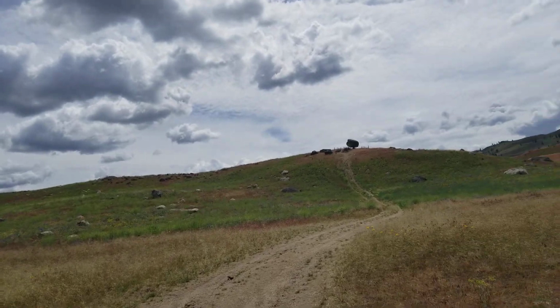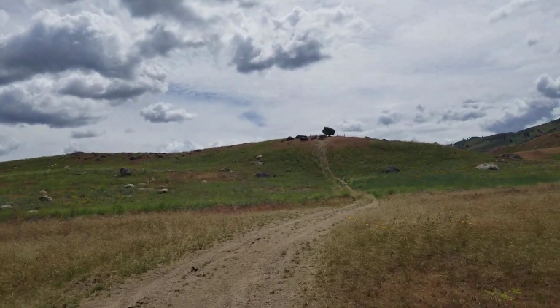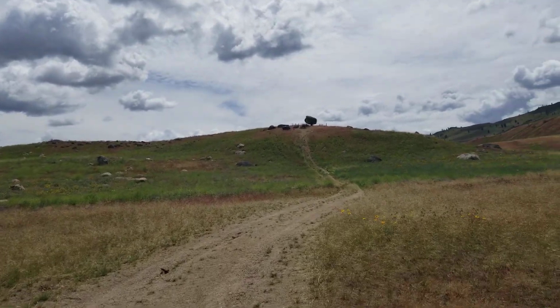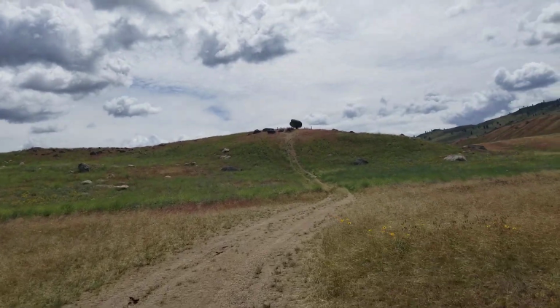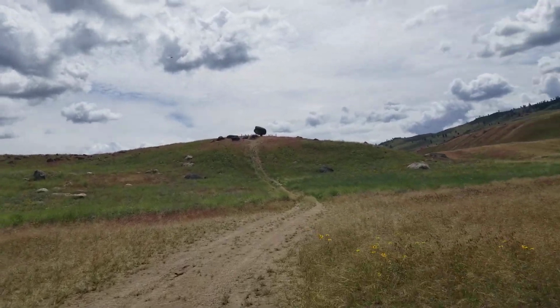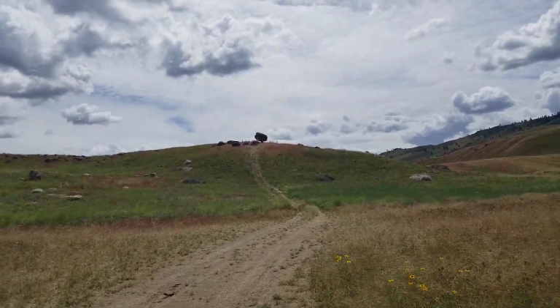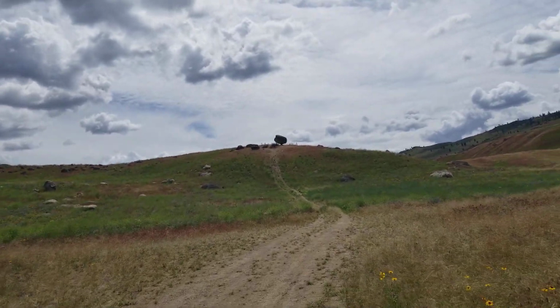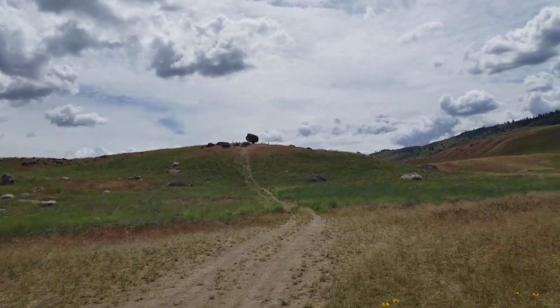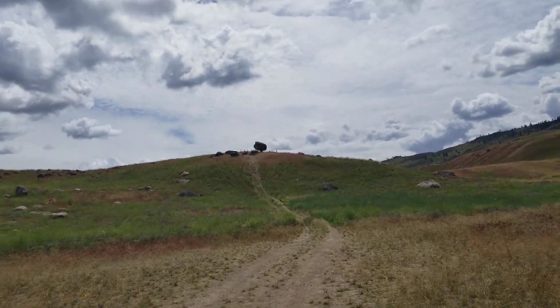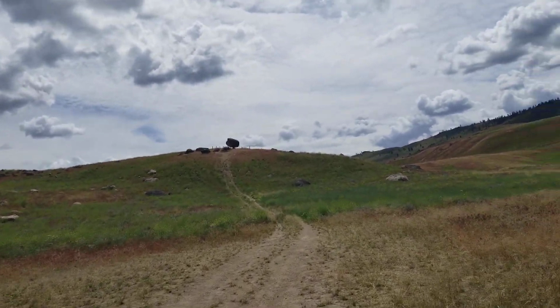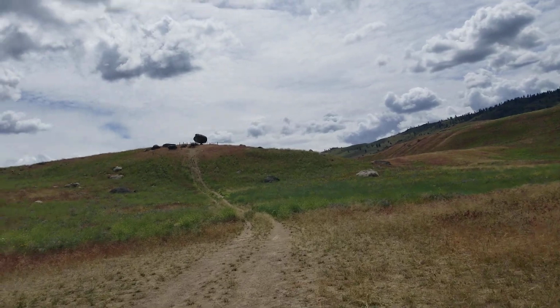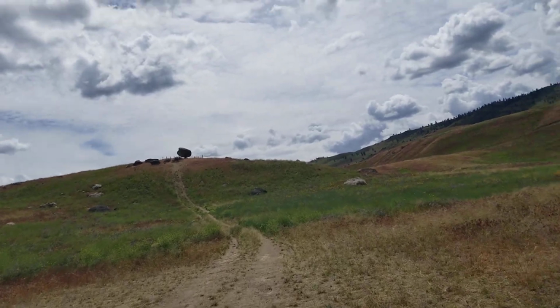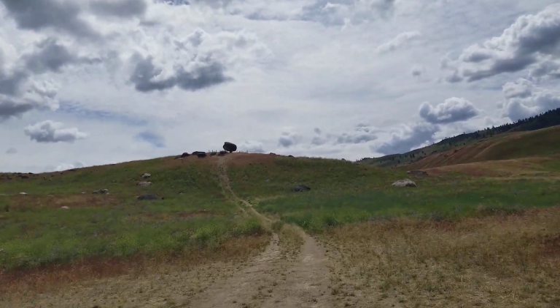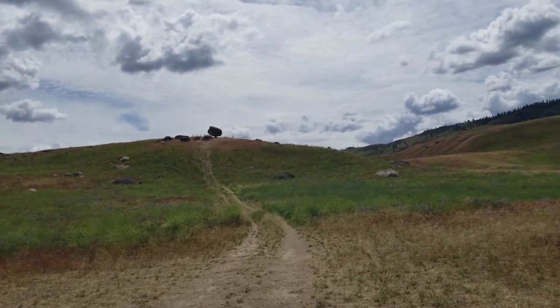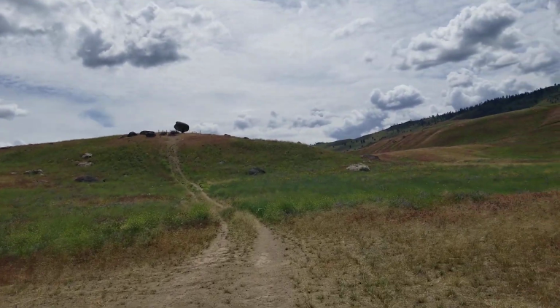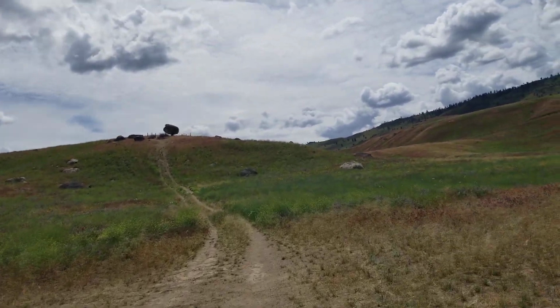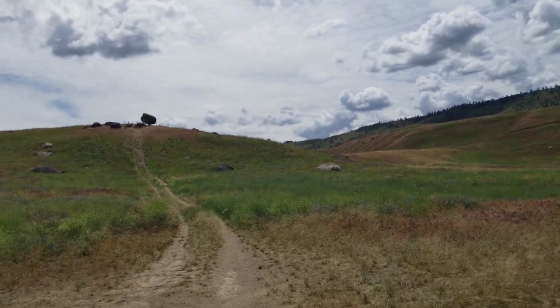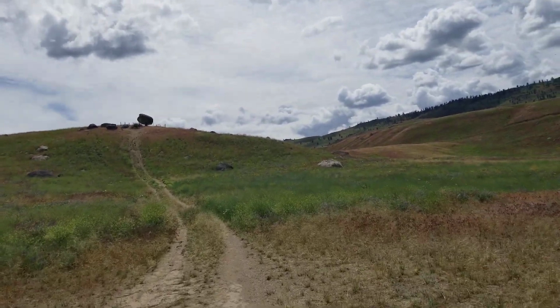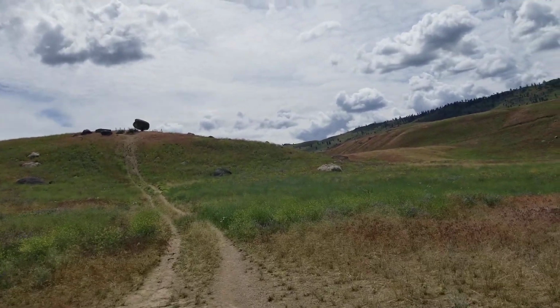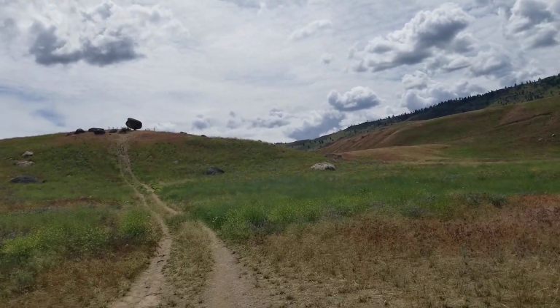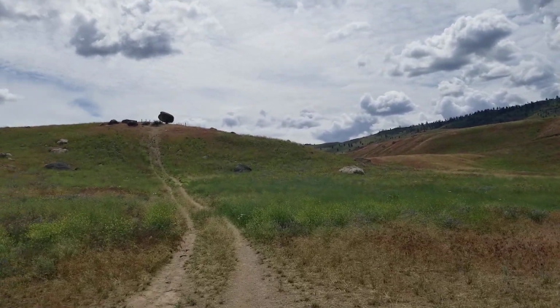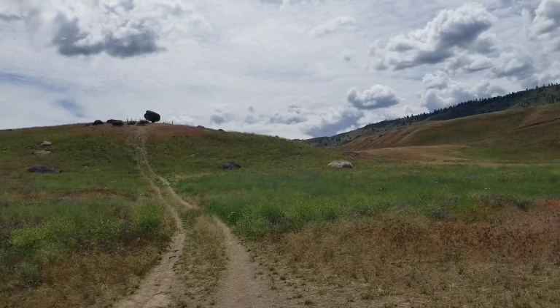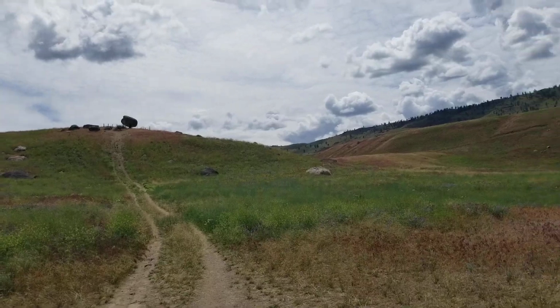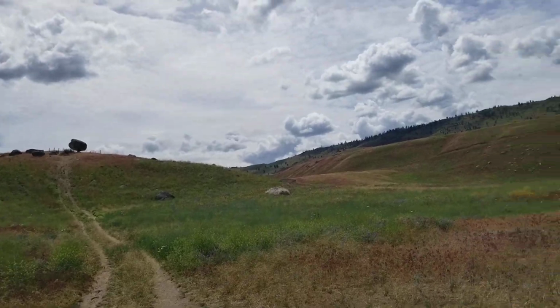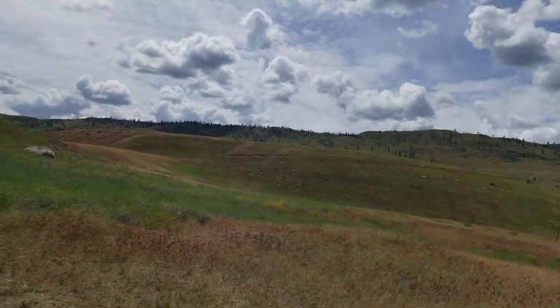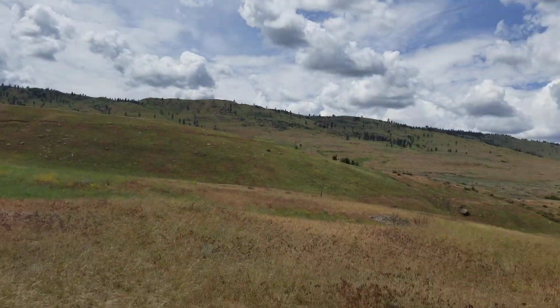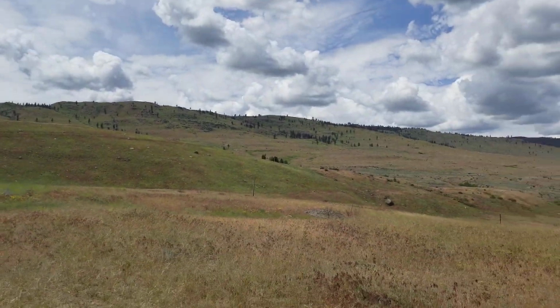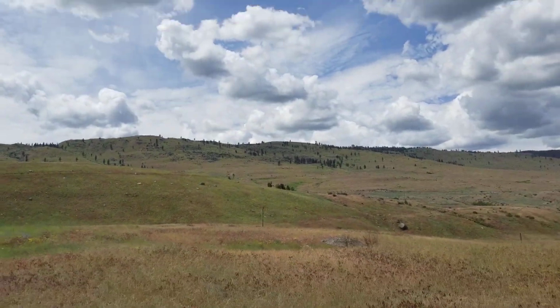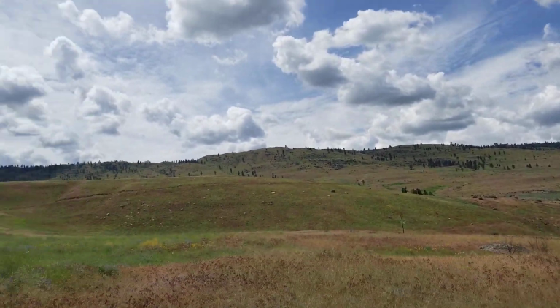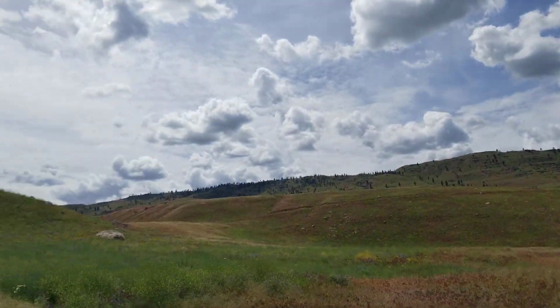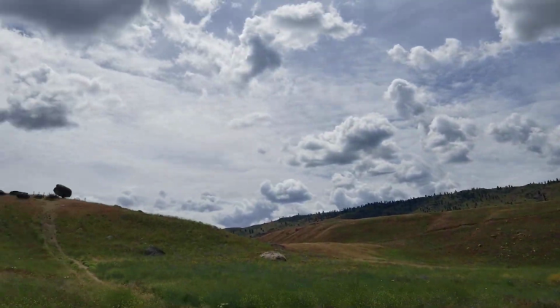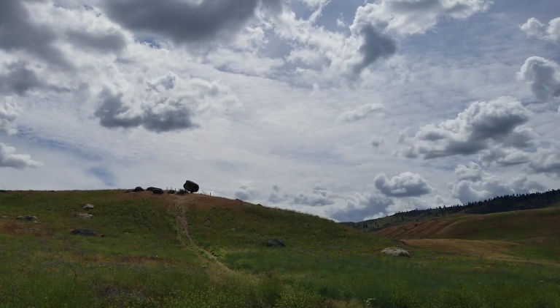All right, we can hike it anywhere from around here. This is a good turnaround spot right here. You can turn the vehicle around. We made it! All right, now we just gotta hike it up there.